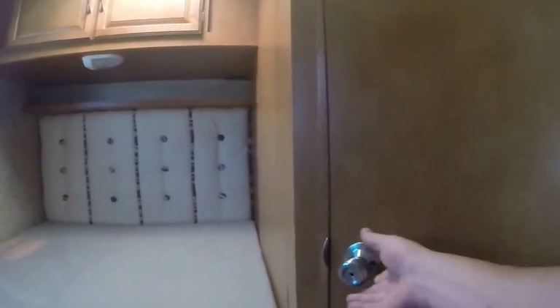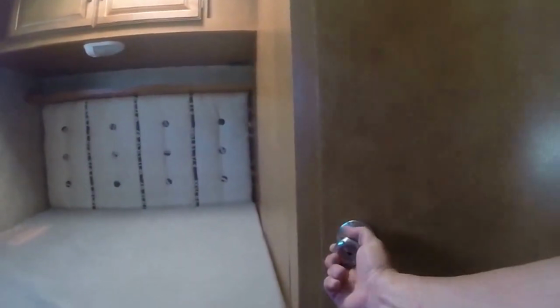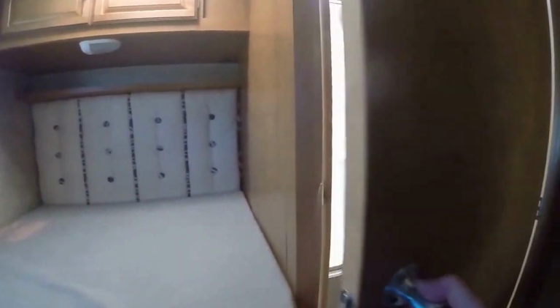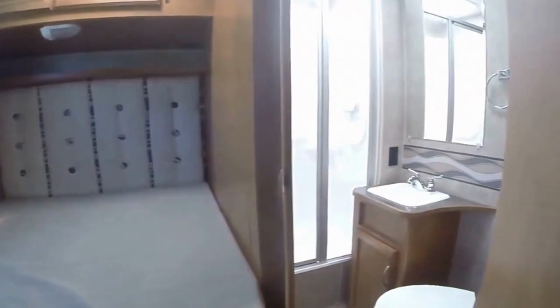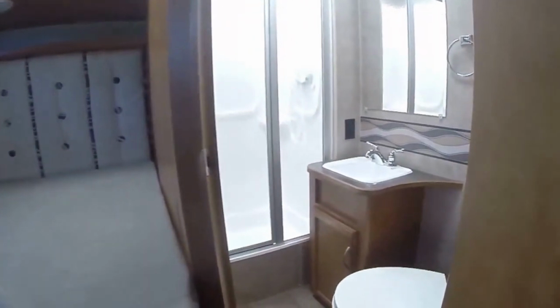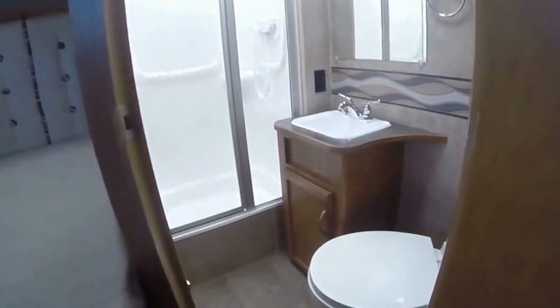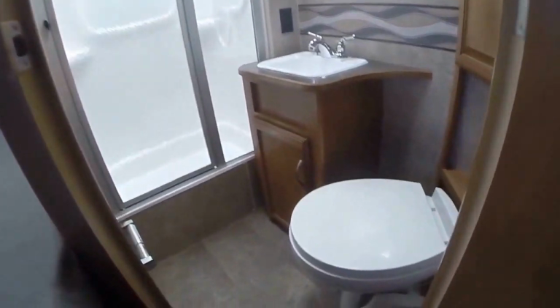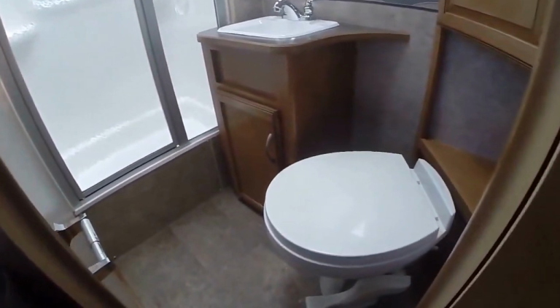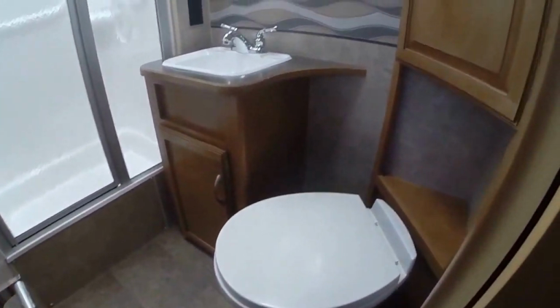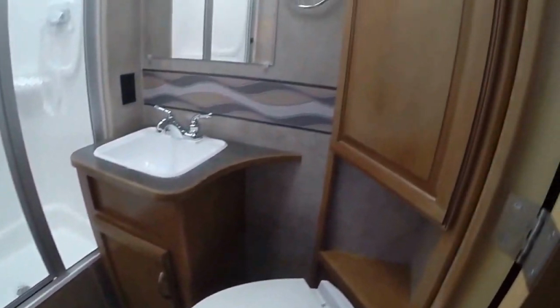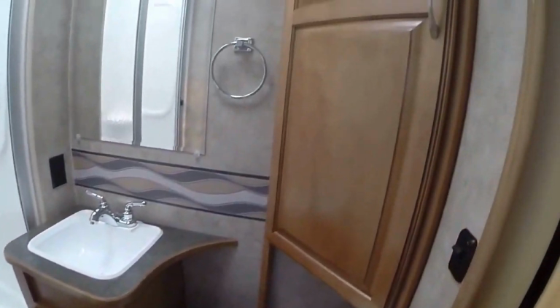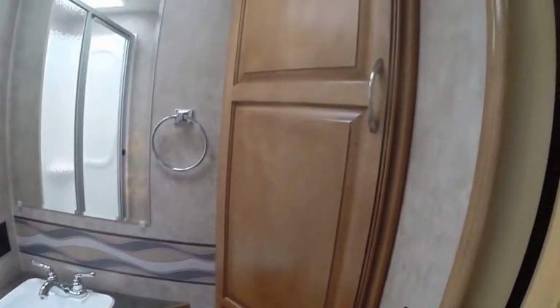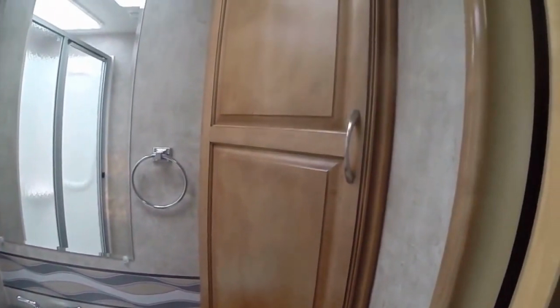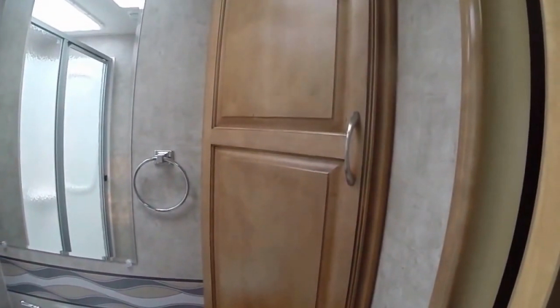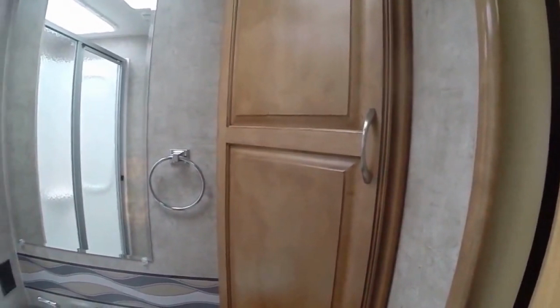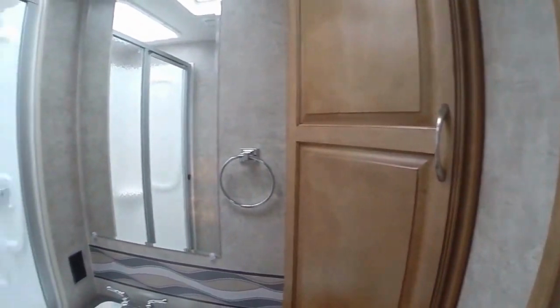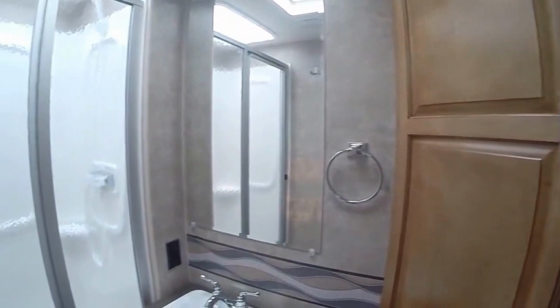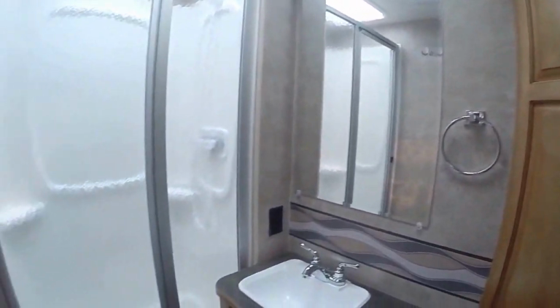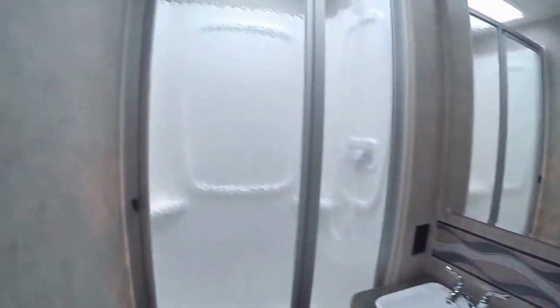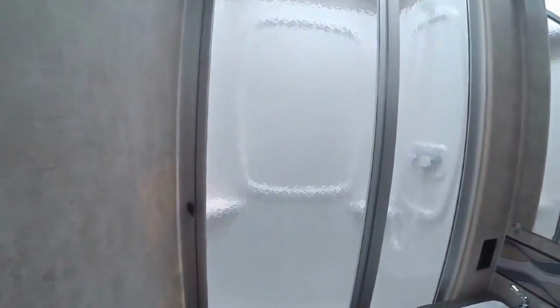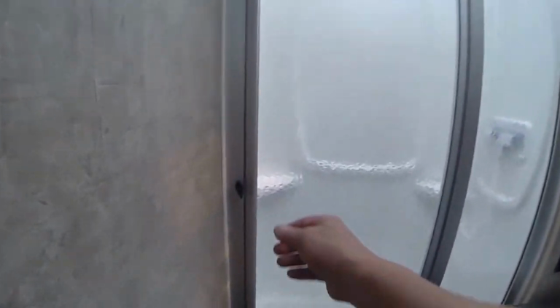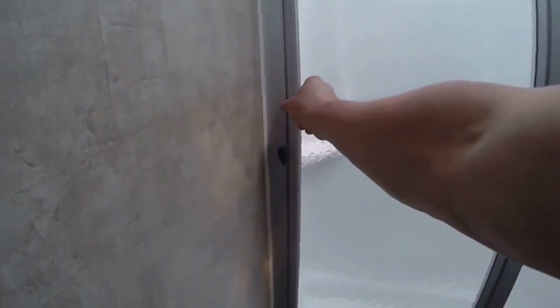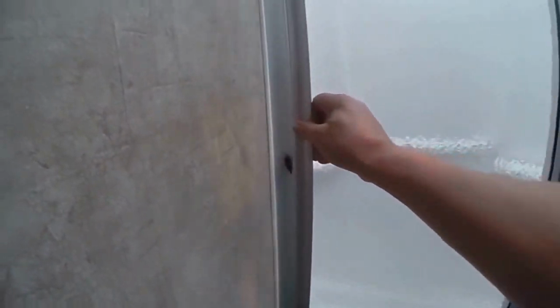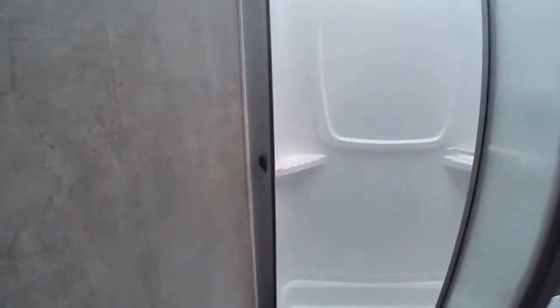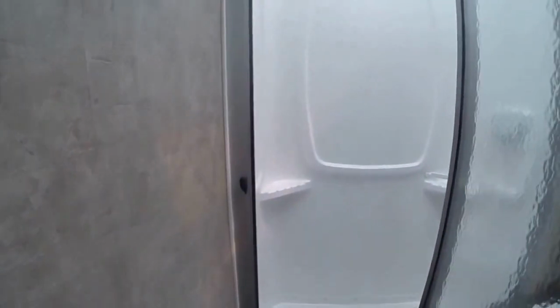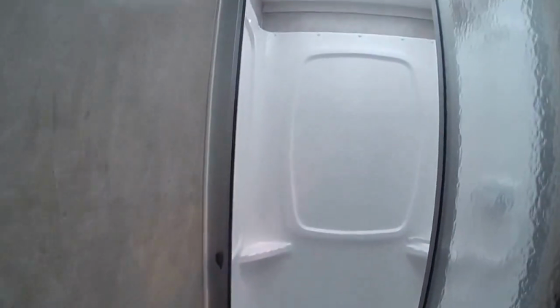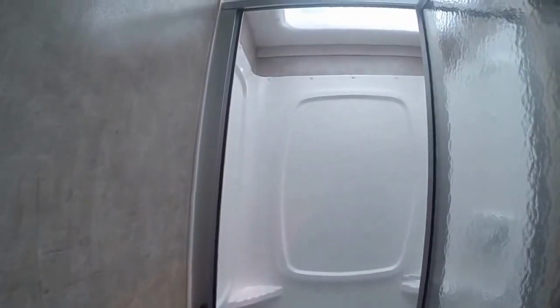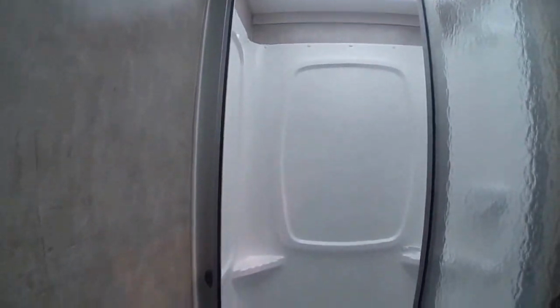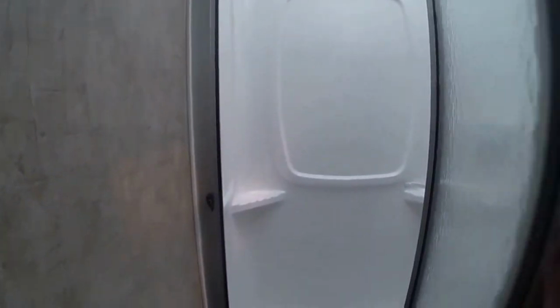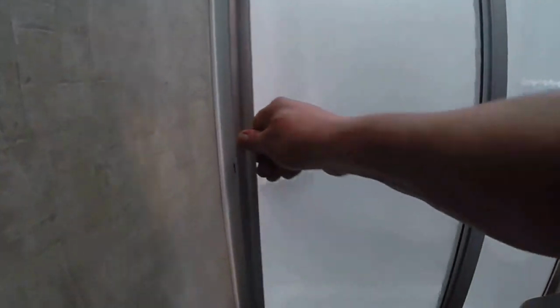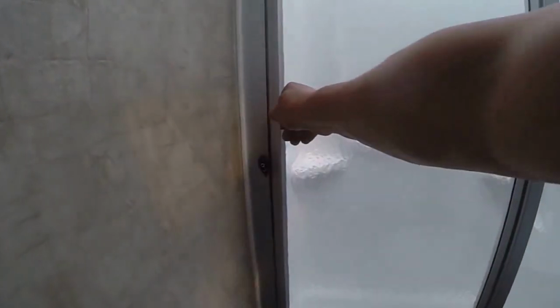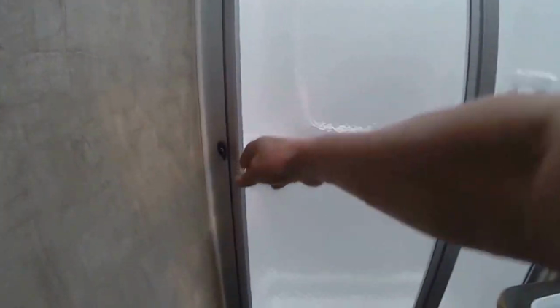And lastly, we have the bathroom here in the rear. We've got toilet, linen storage, mirror, sink, and a glass shower with a skylight up above, so it's nice and bright in the bathroom.